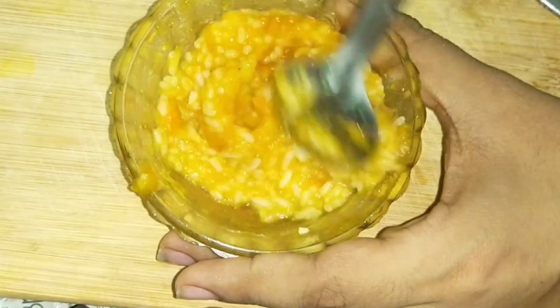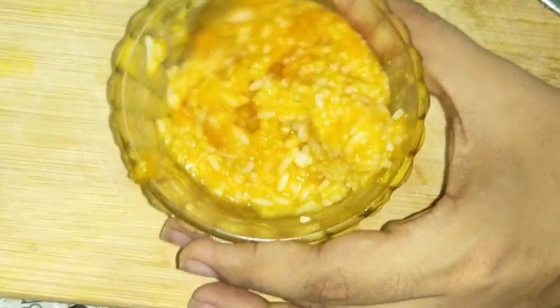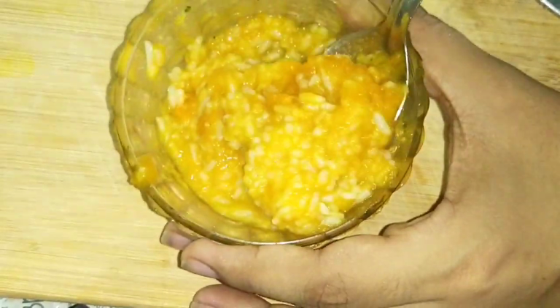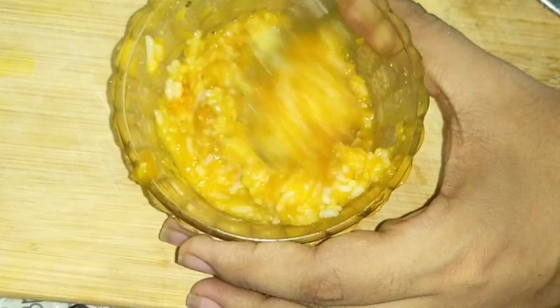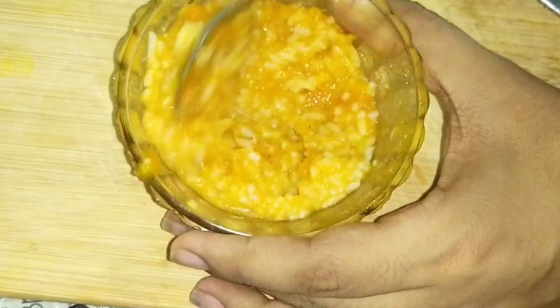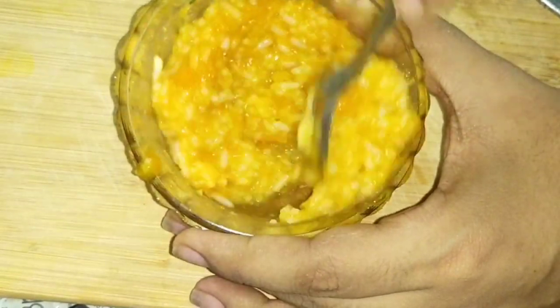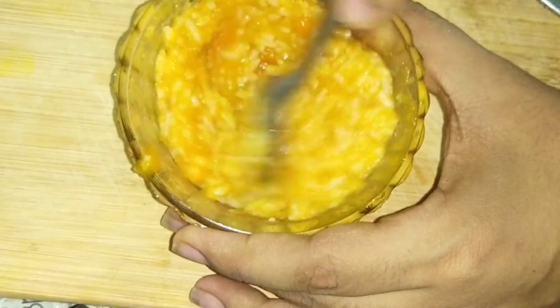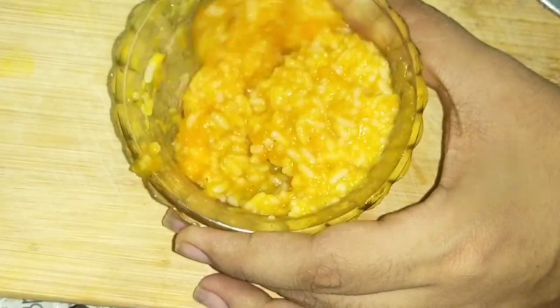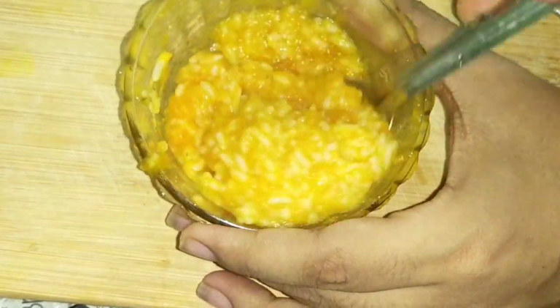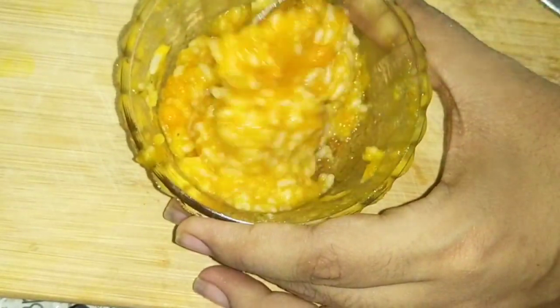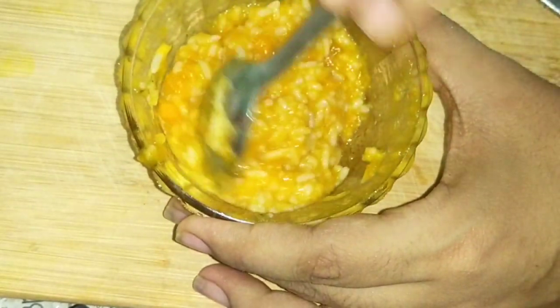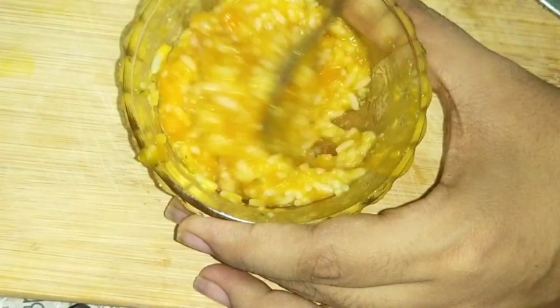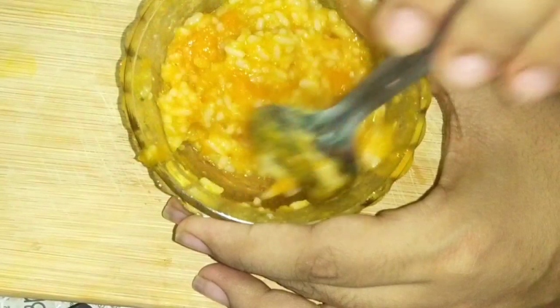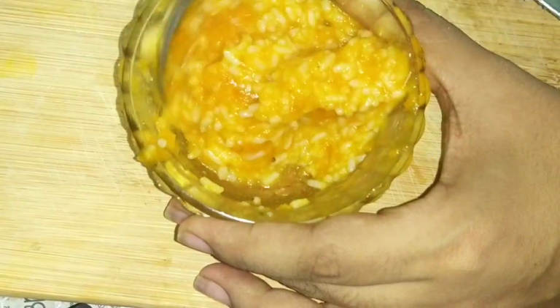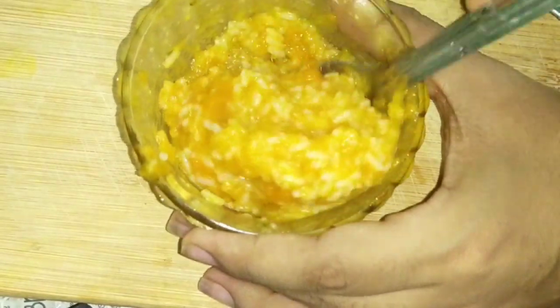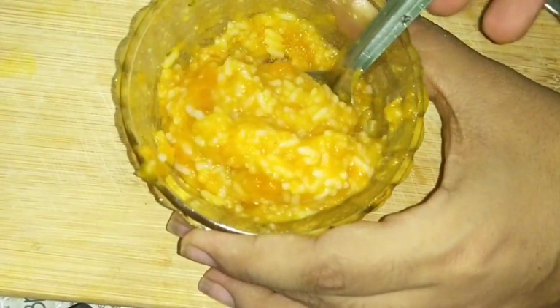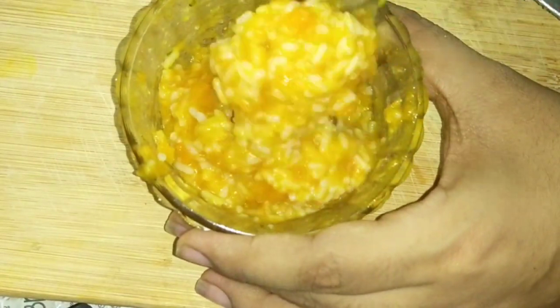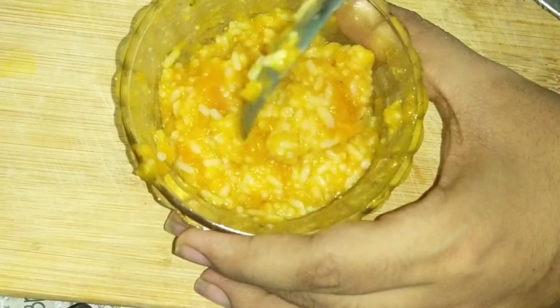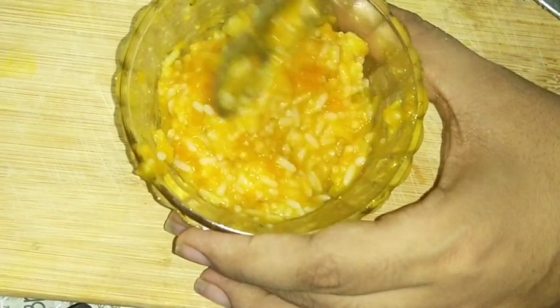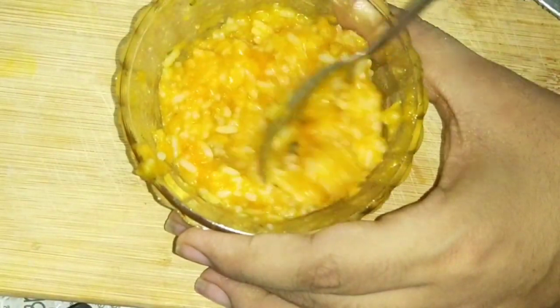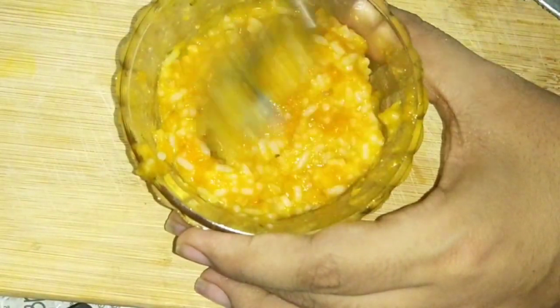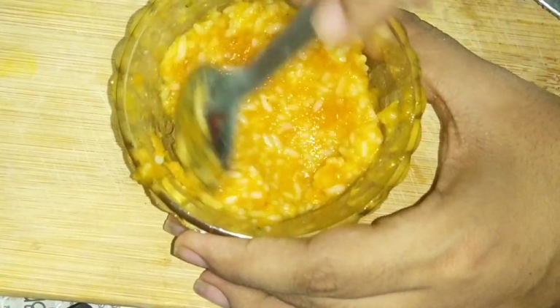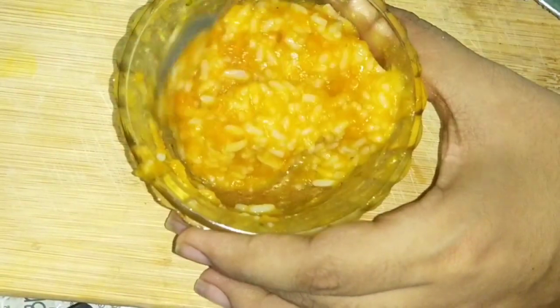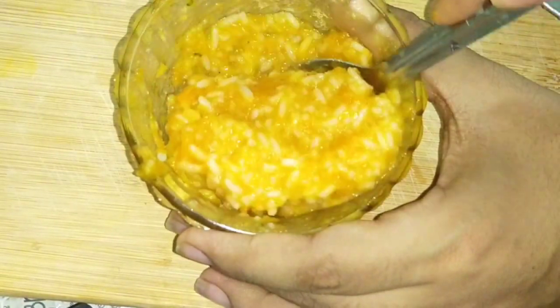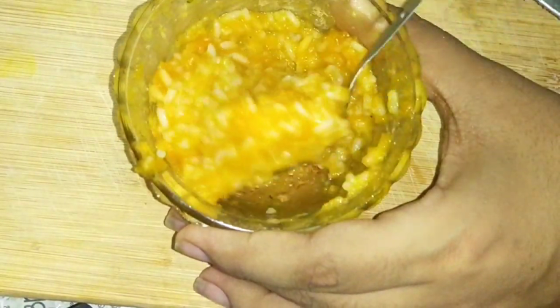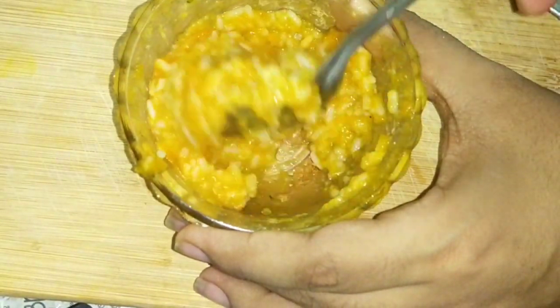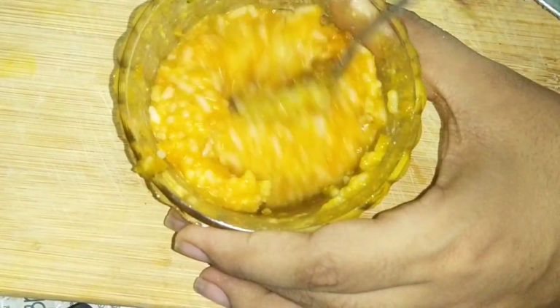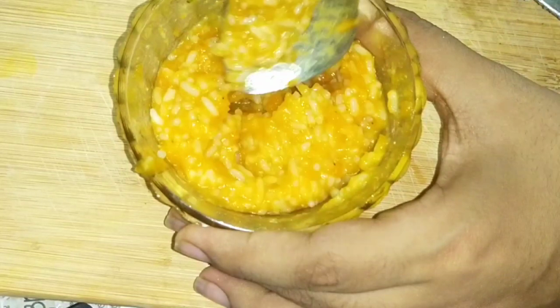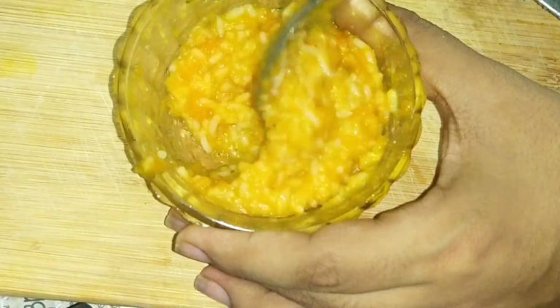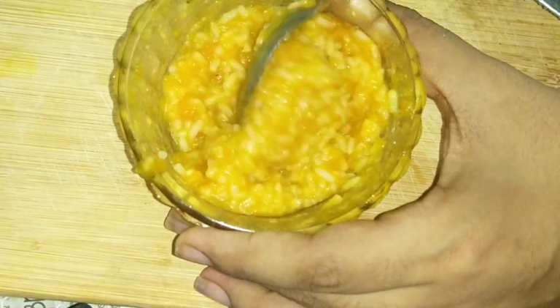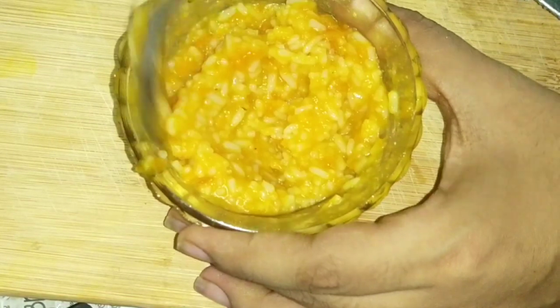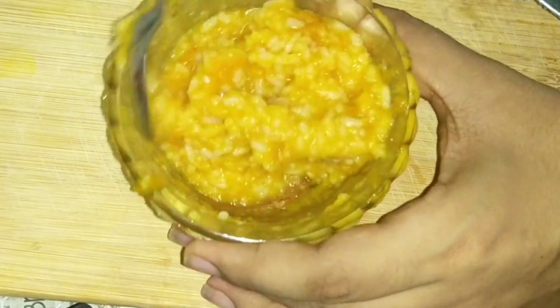We are ready for healthy baby food. If you have 6 months plus babies, you will have a paste. So, you will be able to mash it.